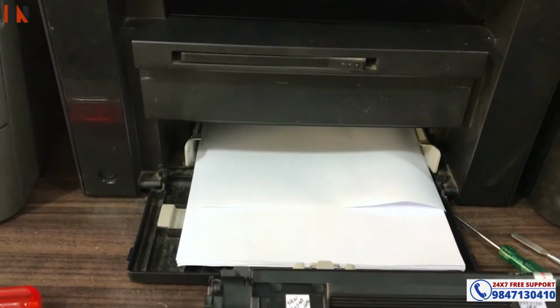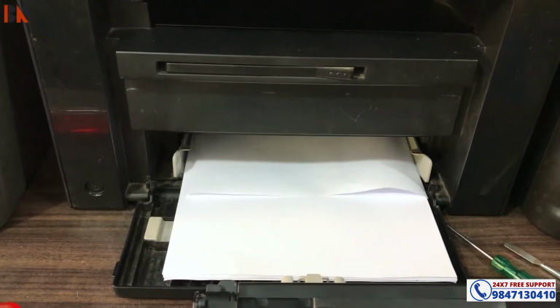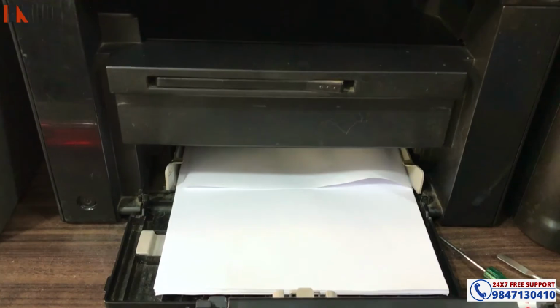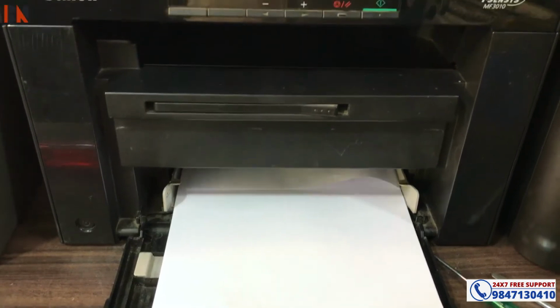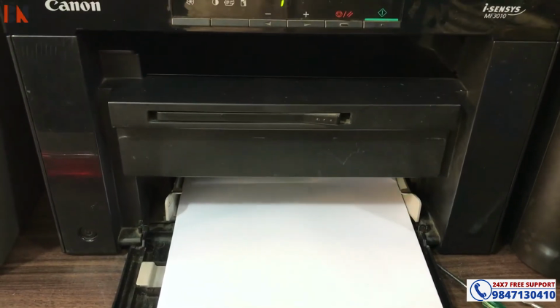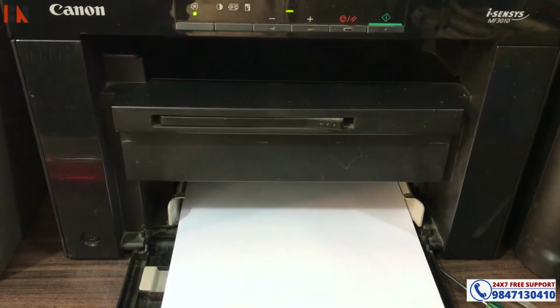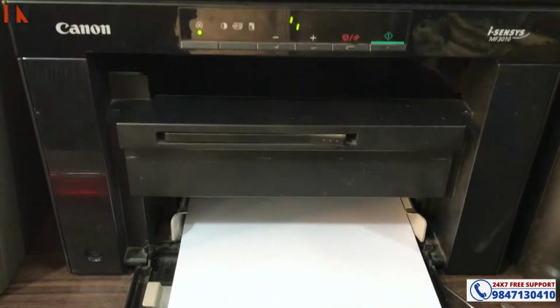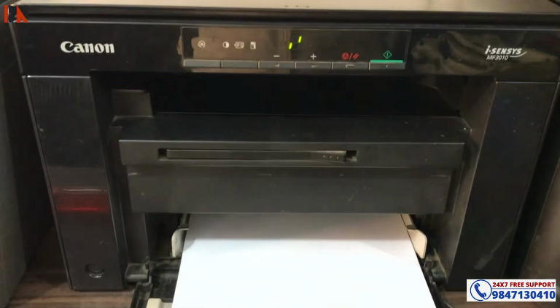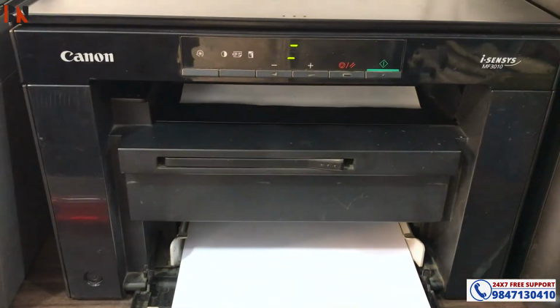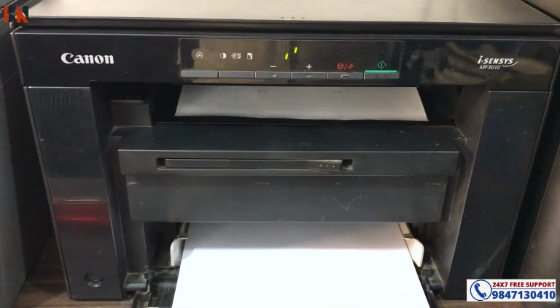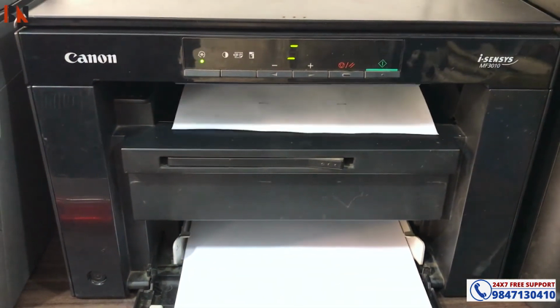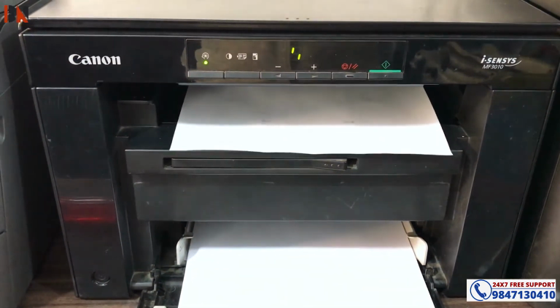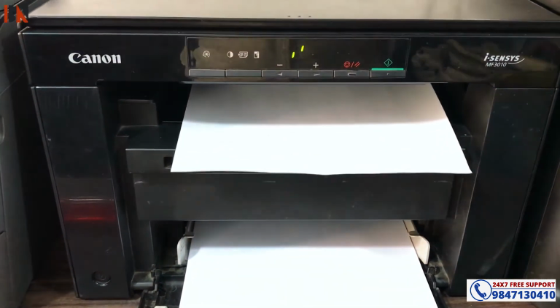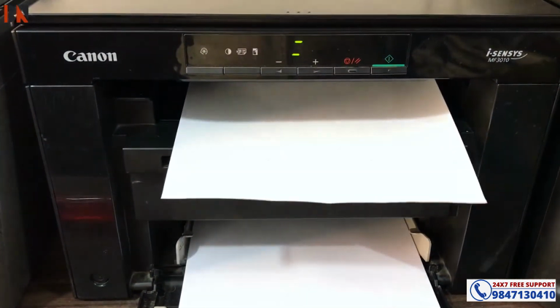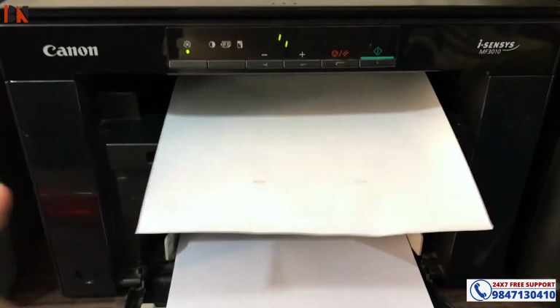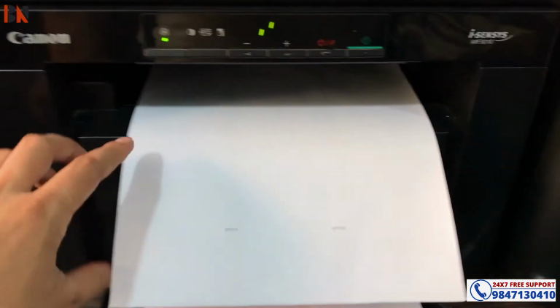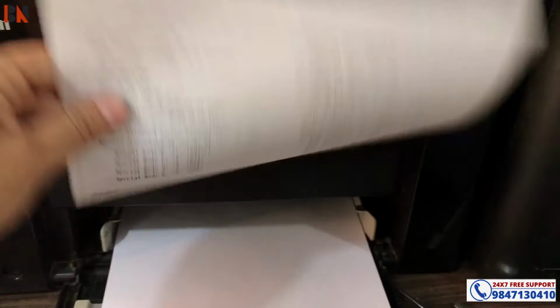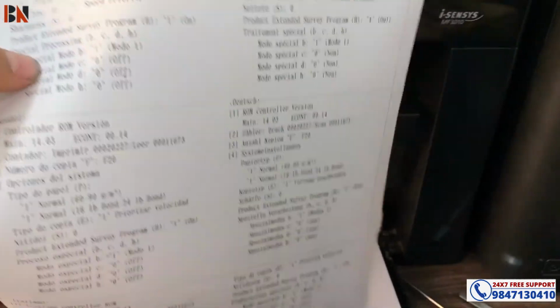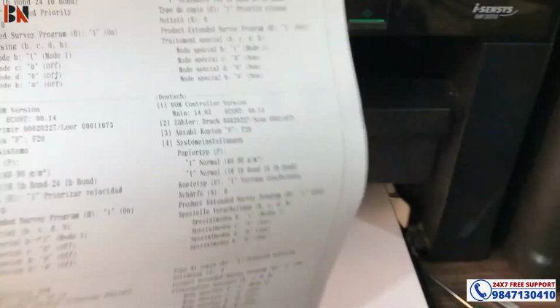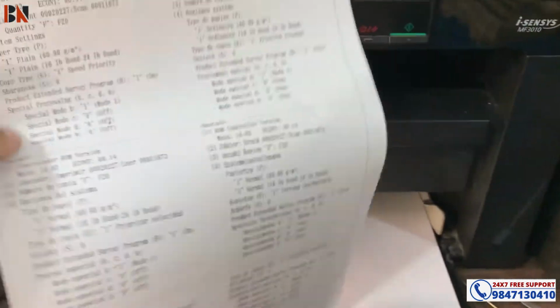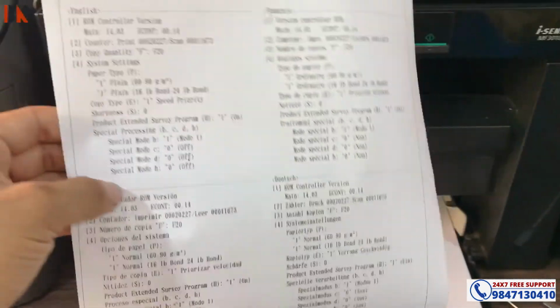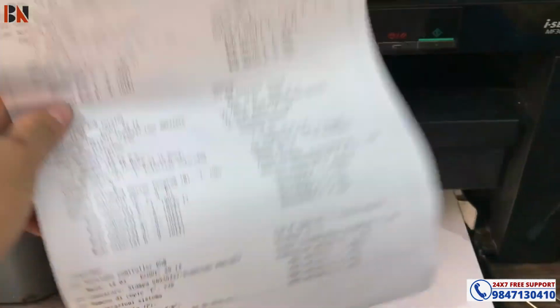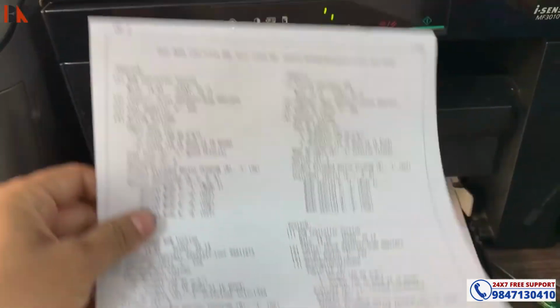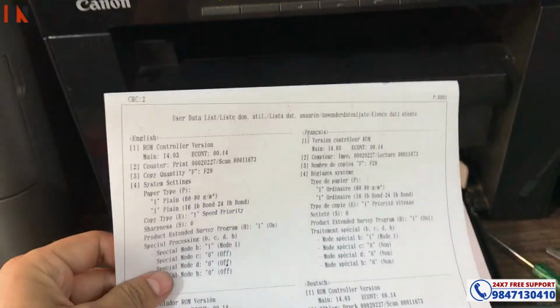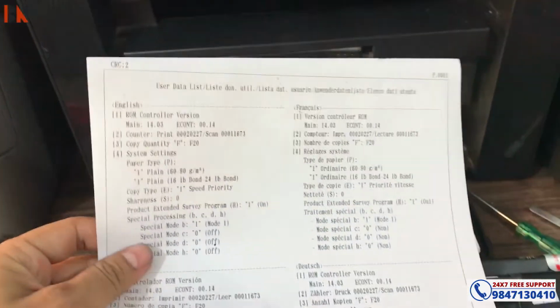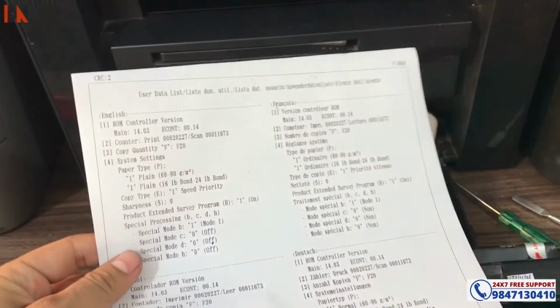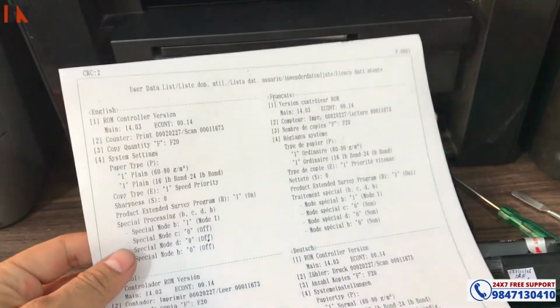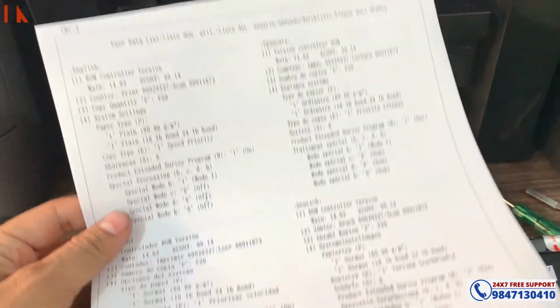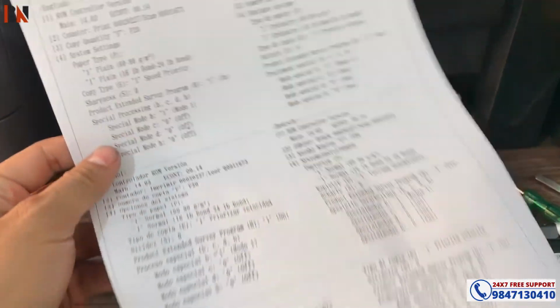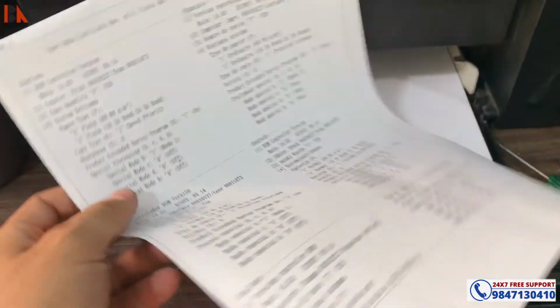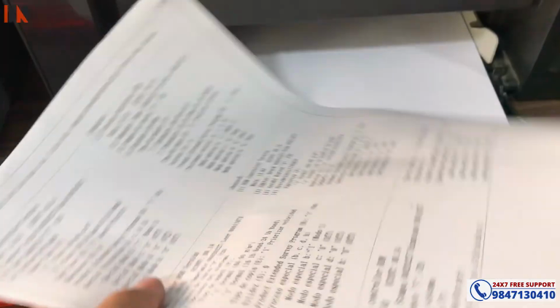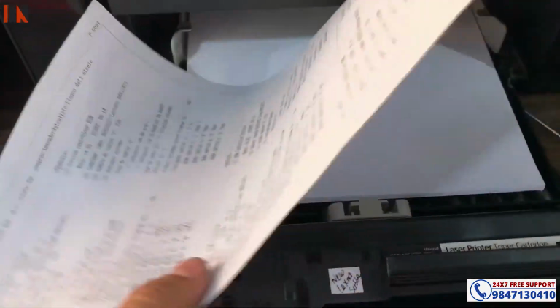Let me do a test print of the printer. So, this is working properly. Thank you for watching this video. I hope this is going to help you, and see you in my next video. Bye-bye.